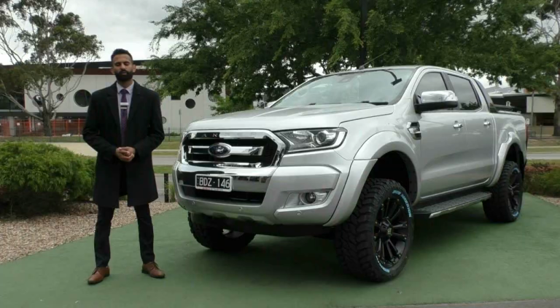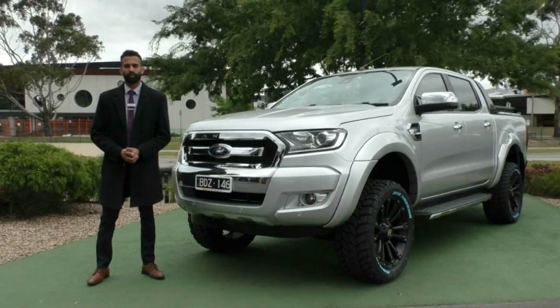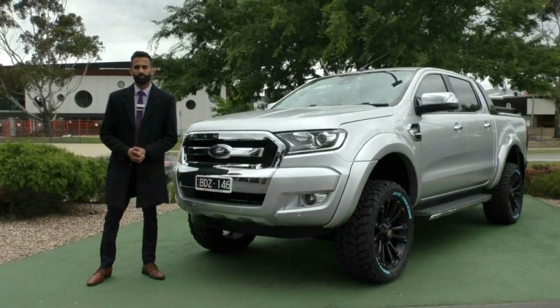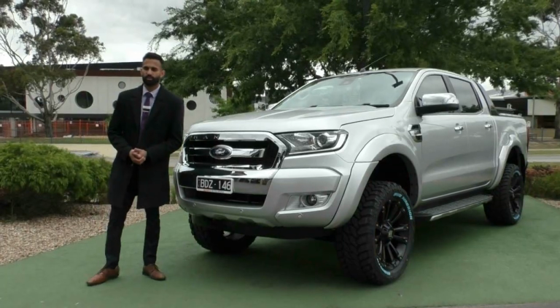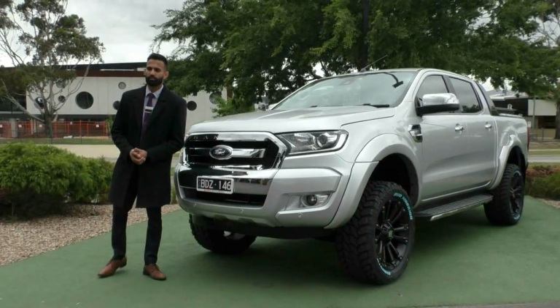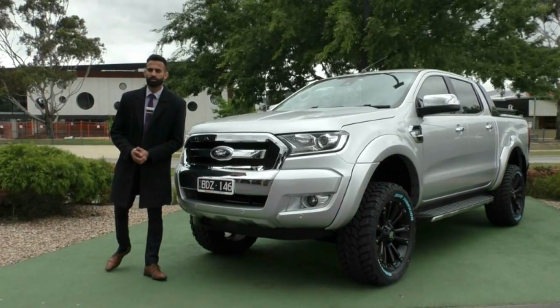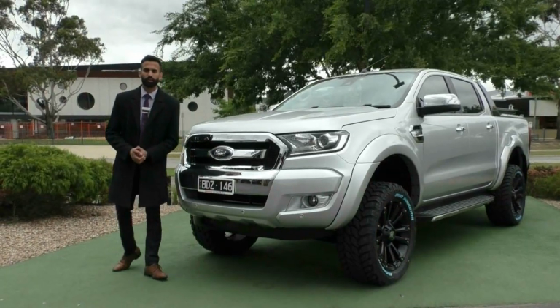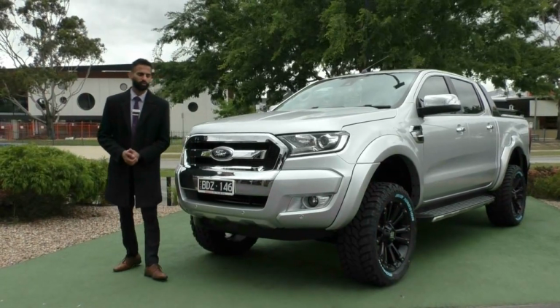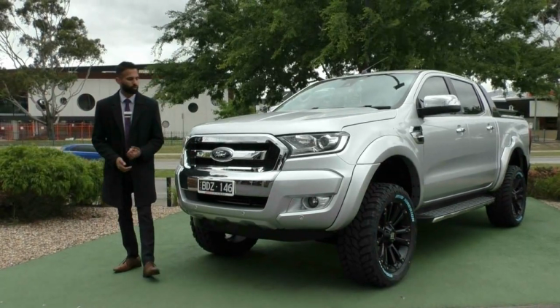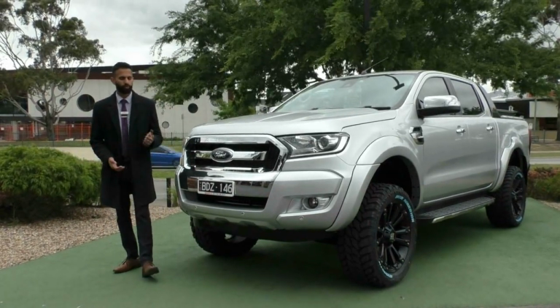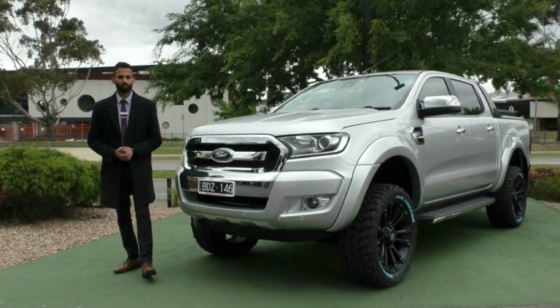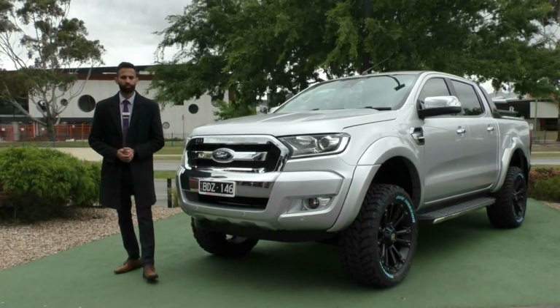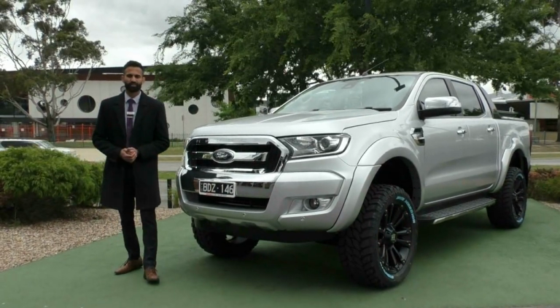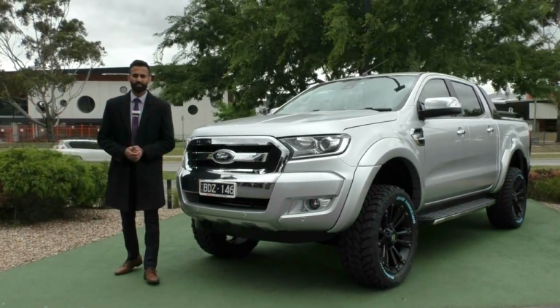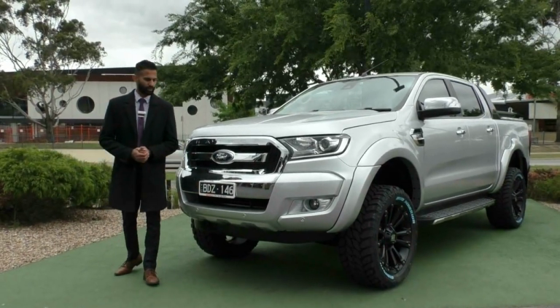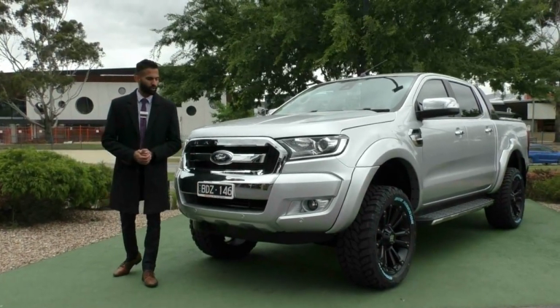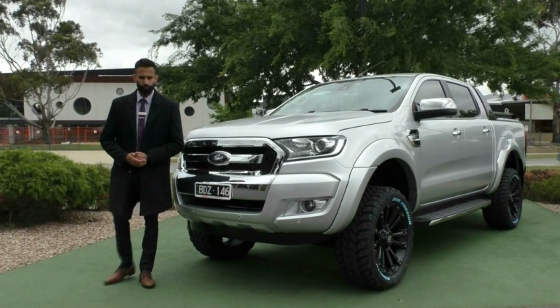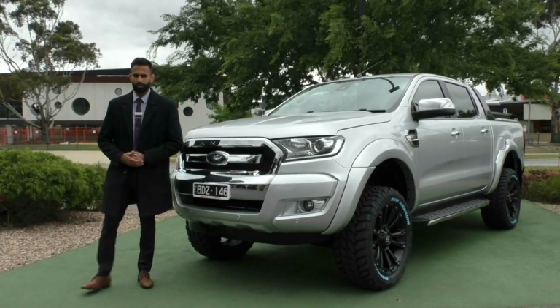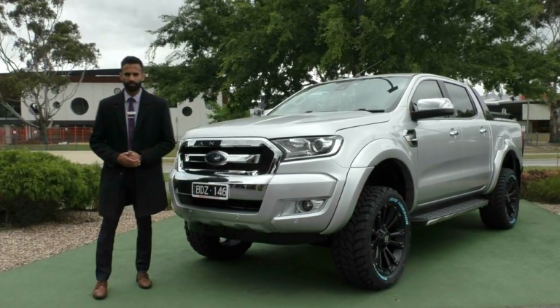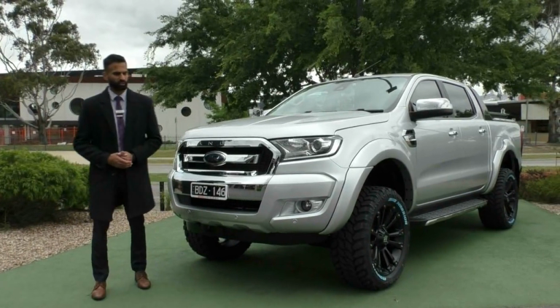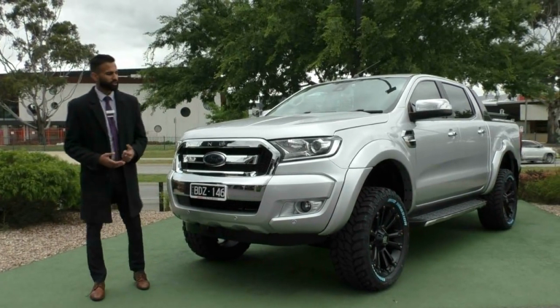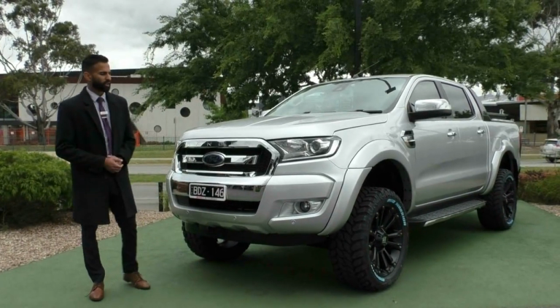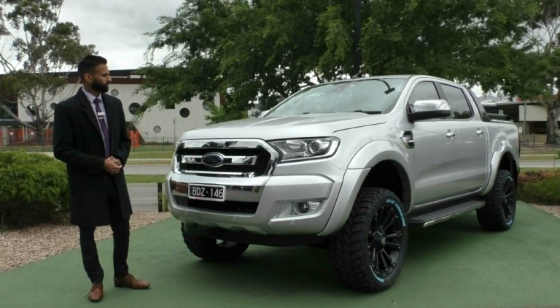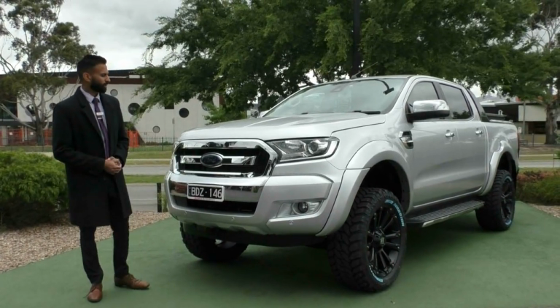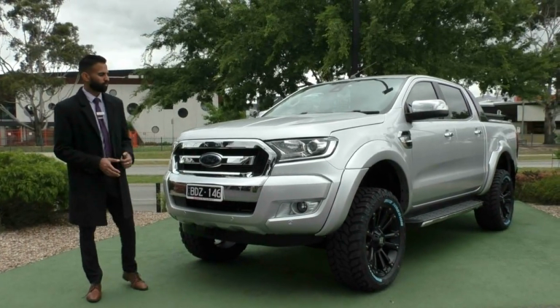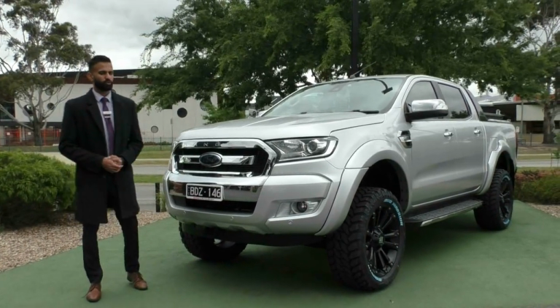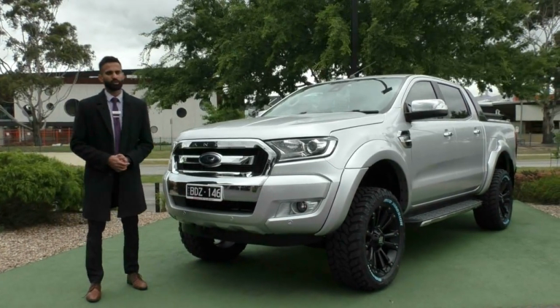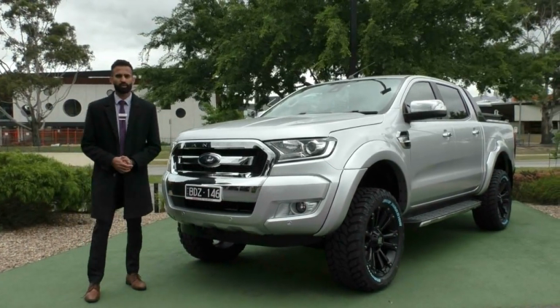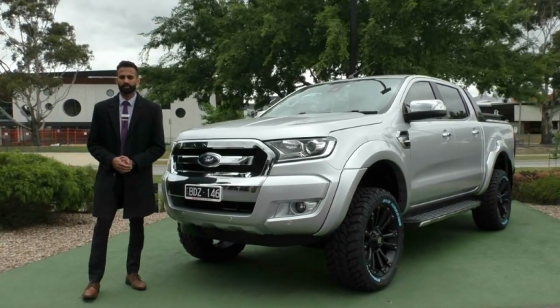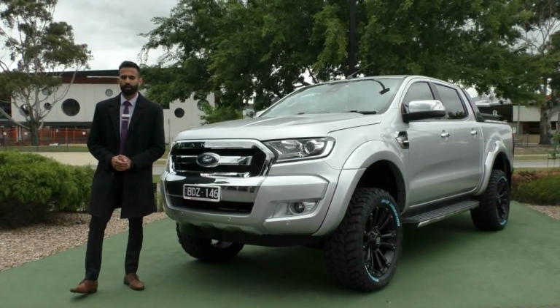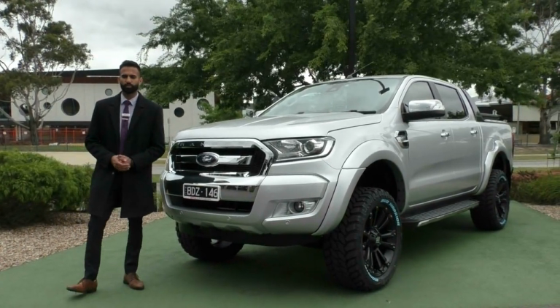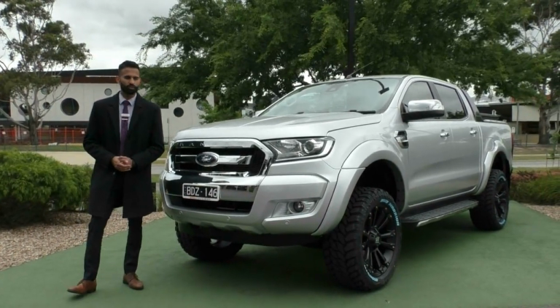Welcome to Beric Mitsubishi. My name is Josh and today we're doing a walk-around video of the 2017 Ford Ranger XLT. Starting off at the front, I'm going to walk you through the condition and some of the actual features.